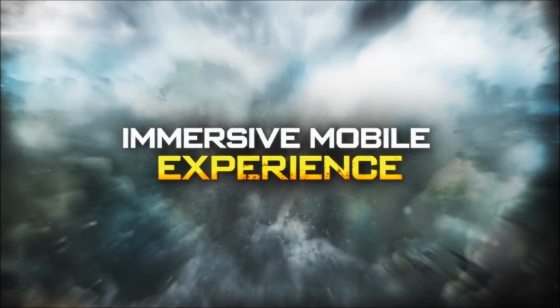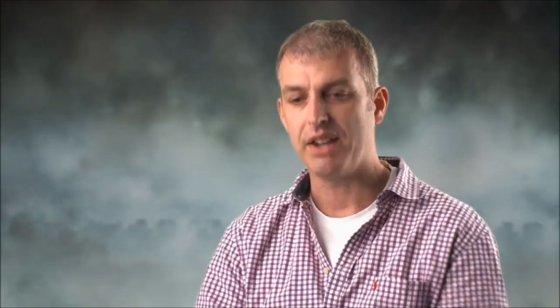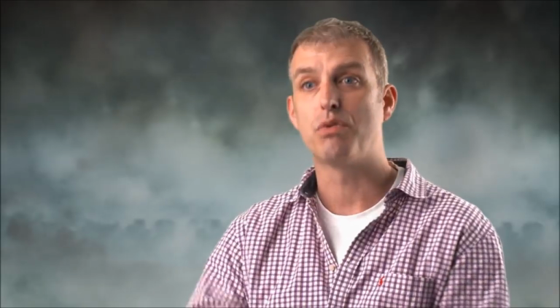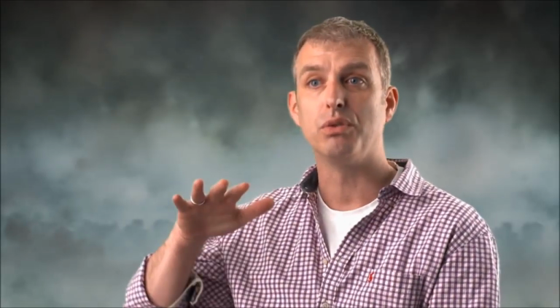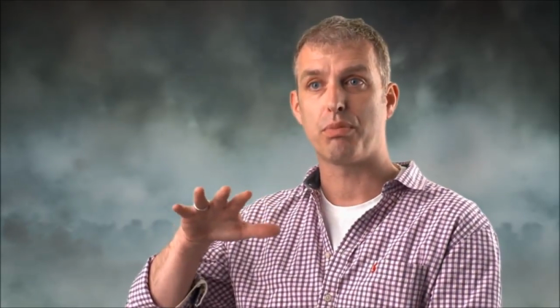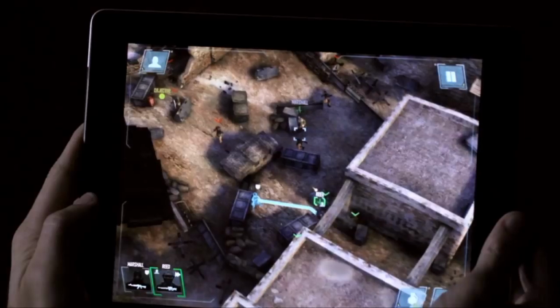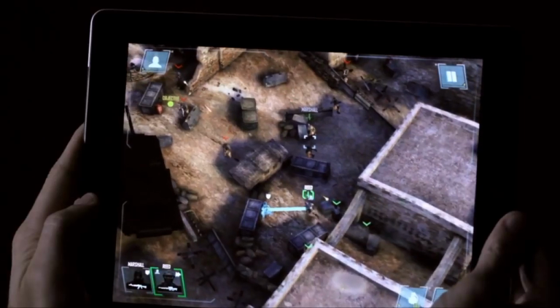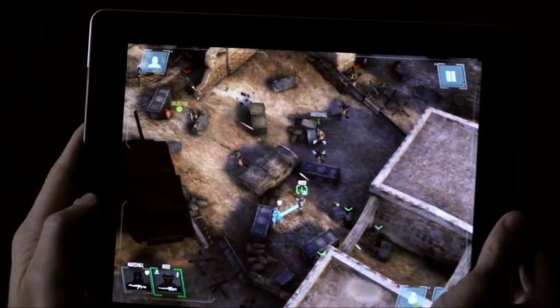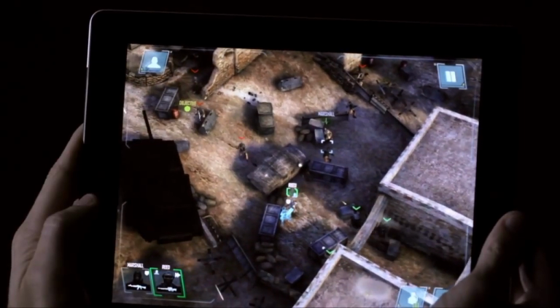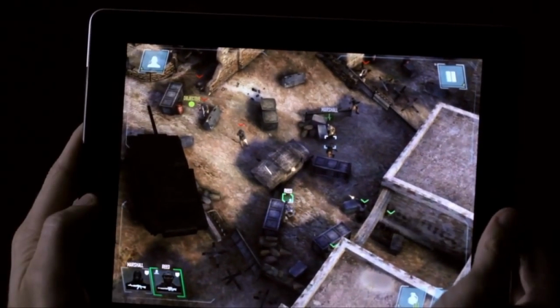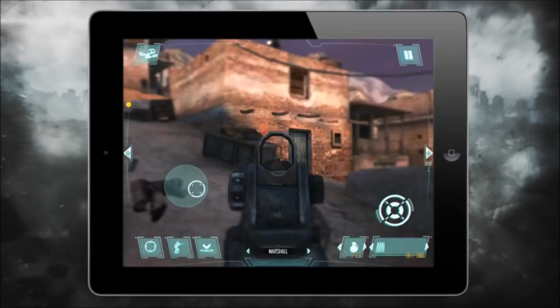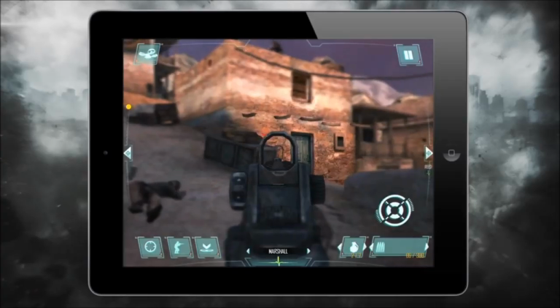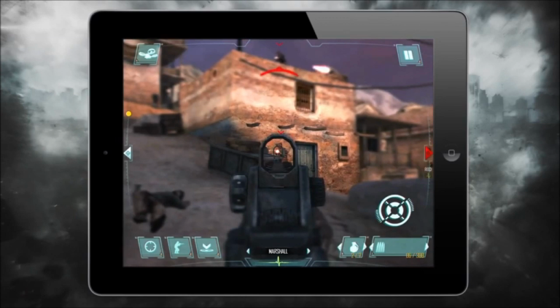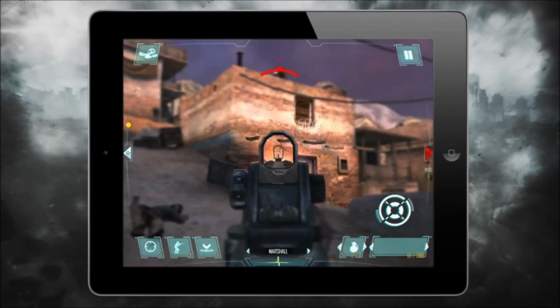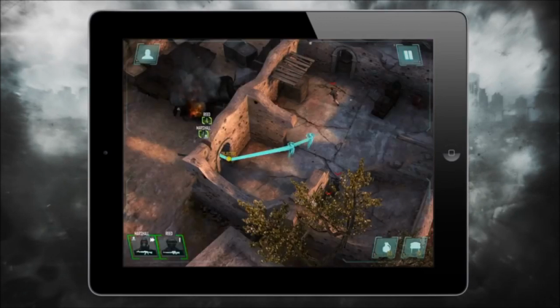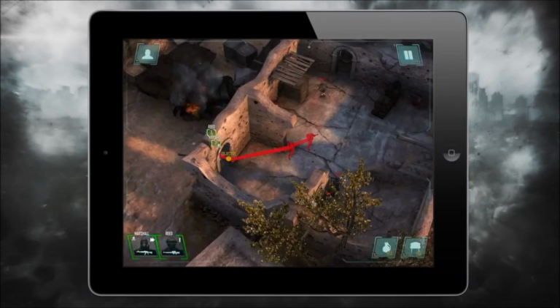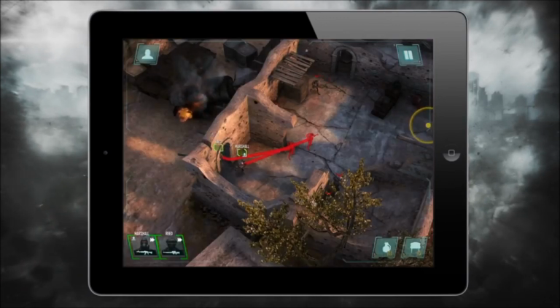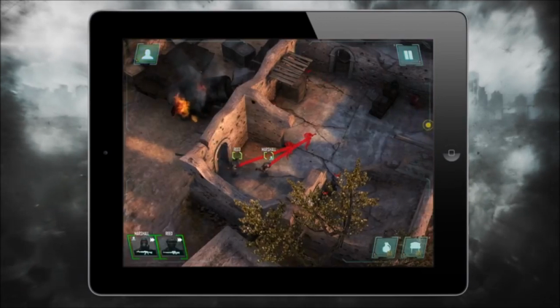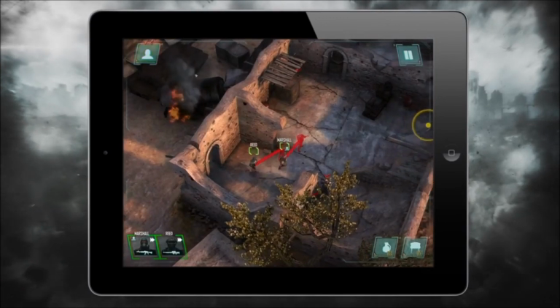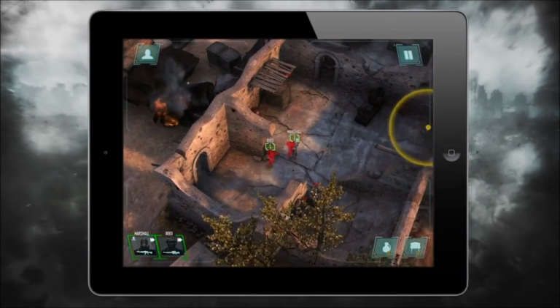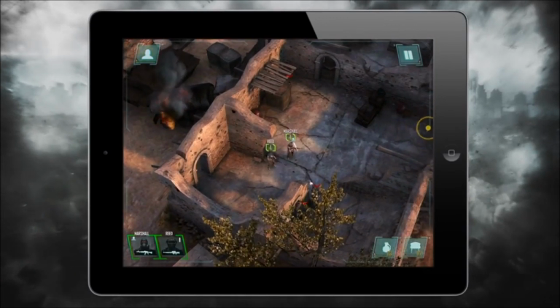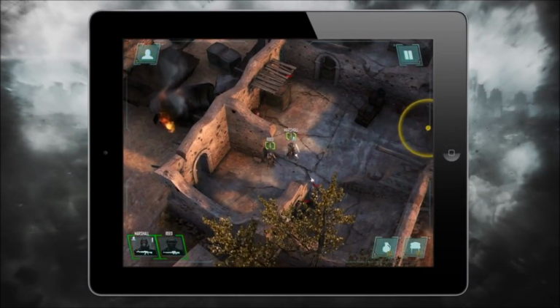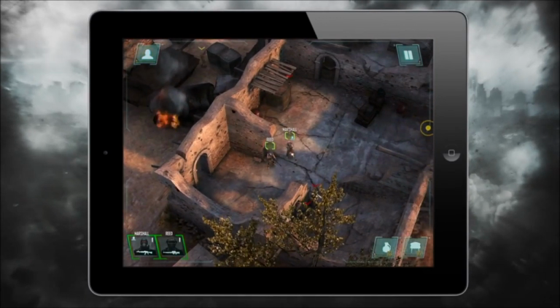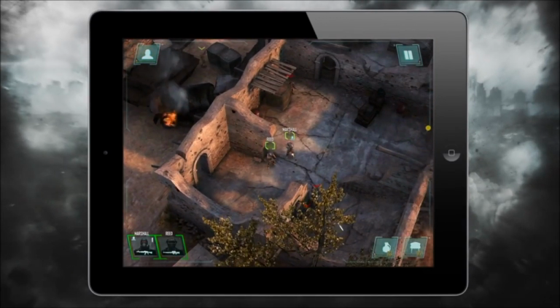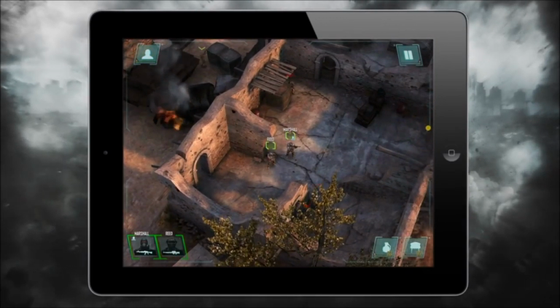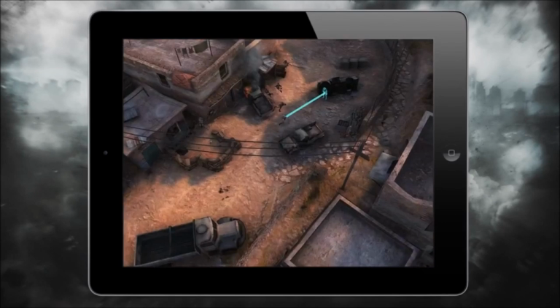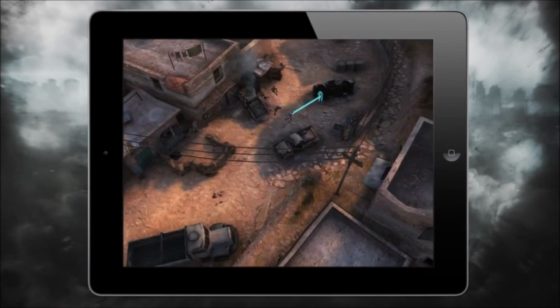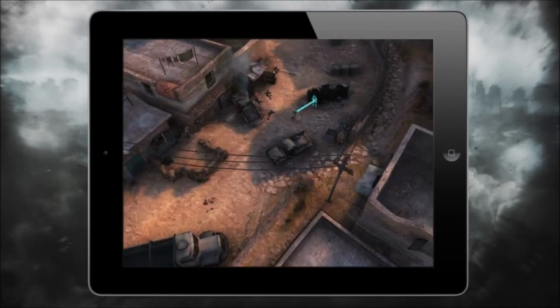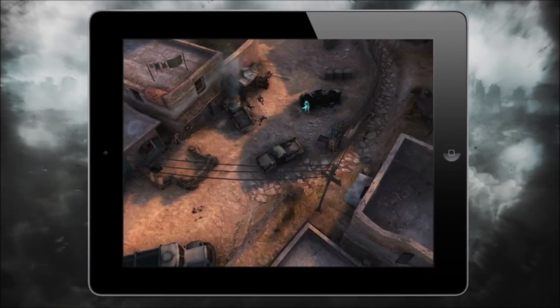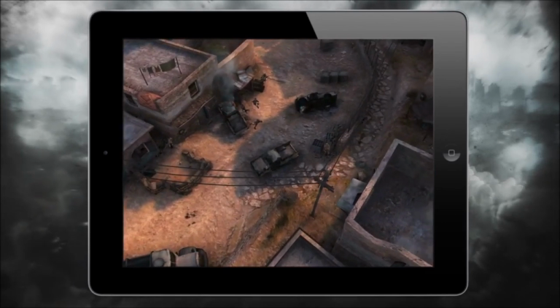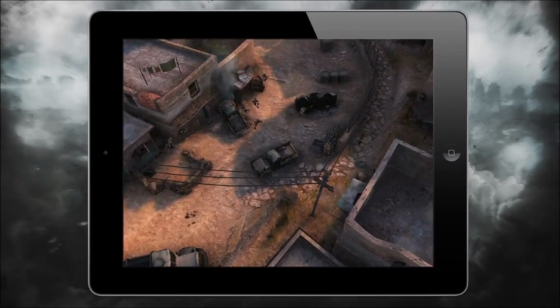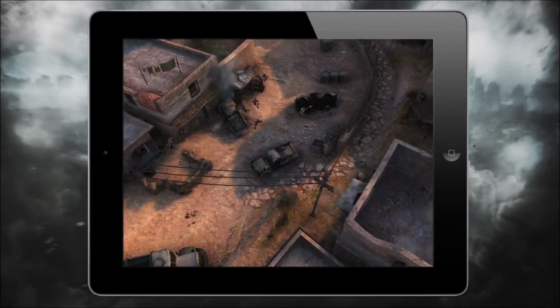We added a drone view which provides a third-person tactical view of the game. You jump out to the third person, you see where everything is around, you see where the cover is, you put your units in place and then you choose the part you want to play in that particular segment of the level.